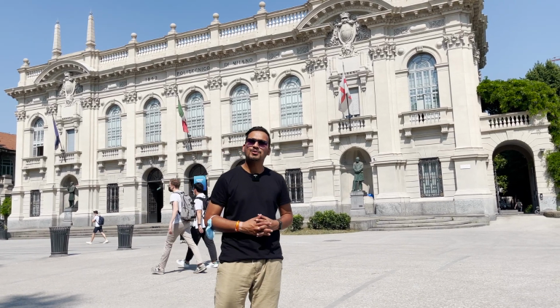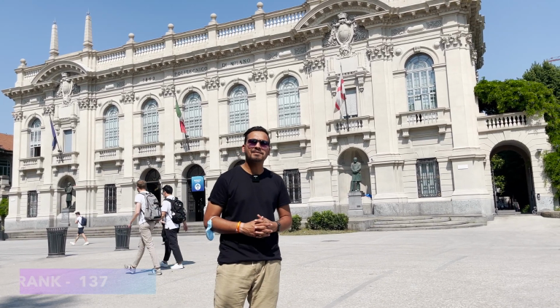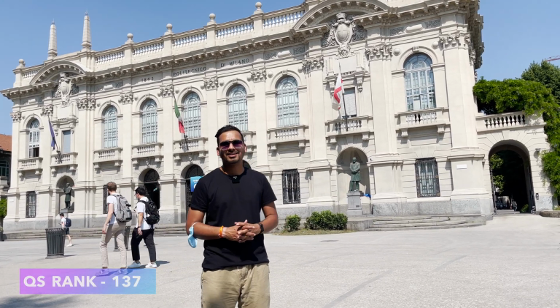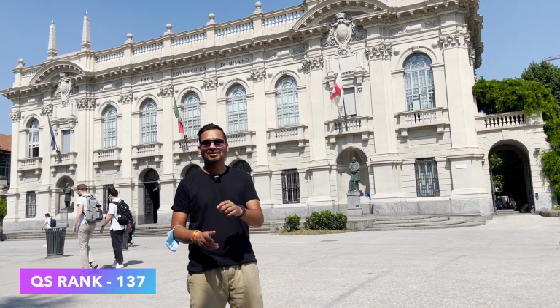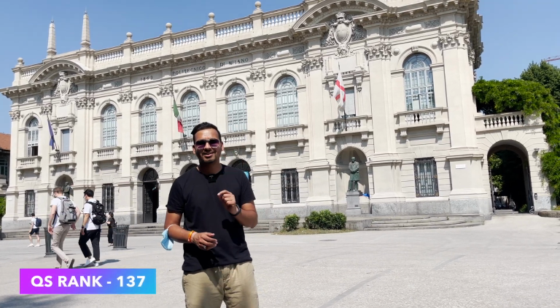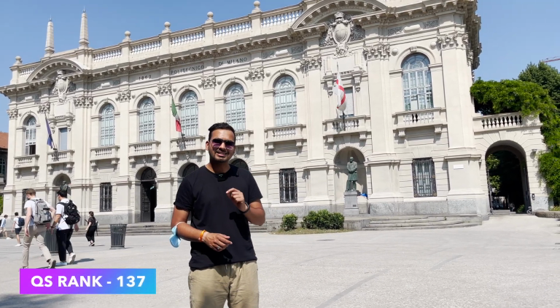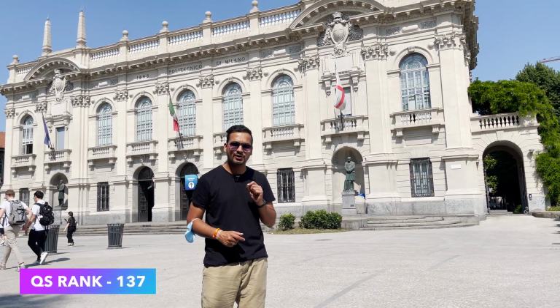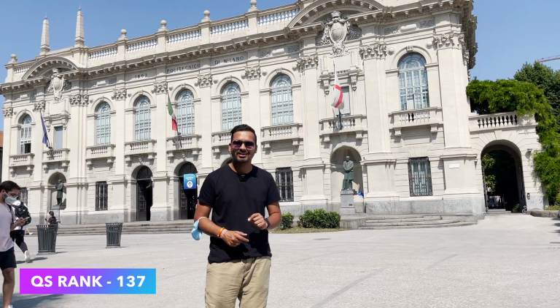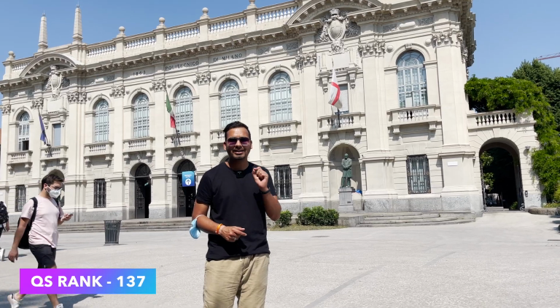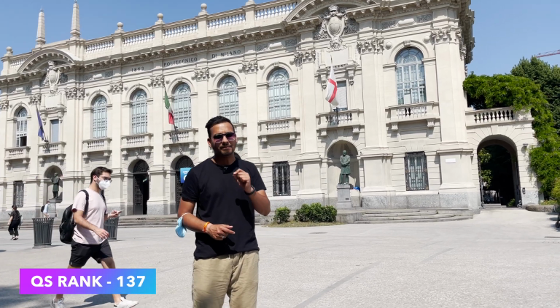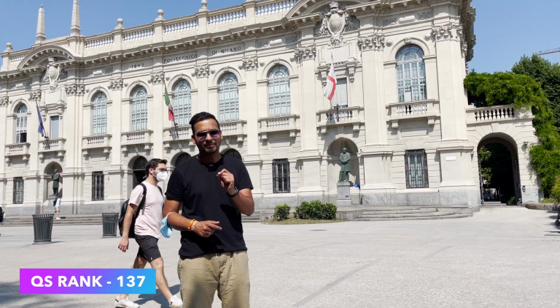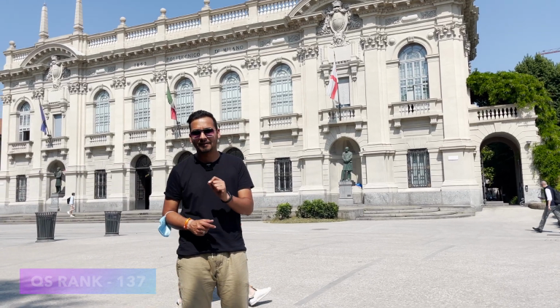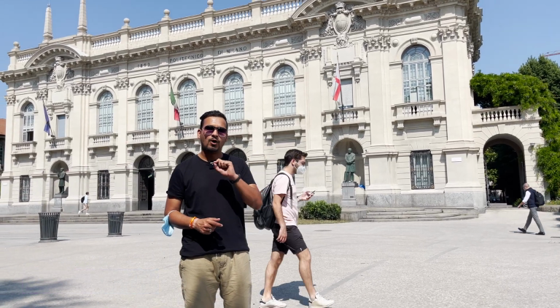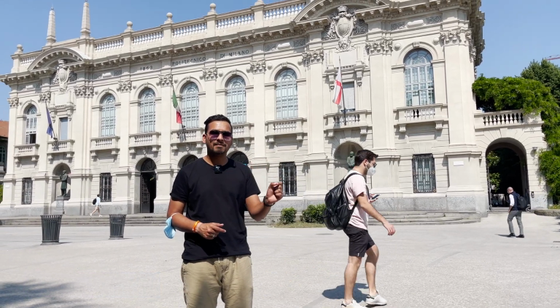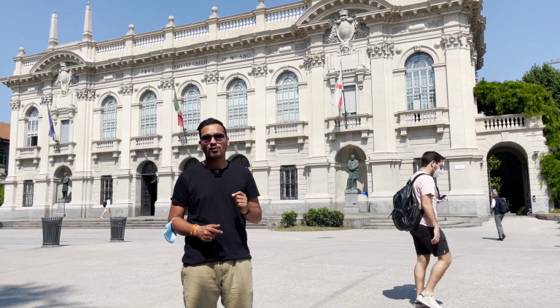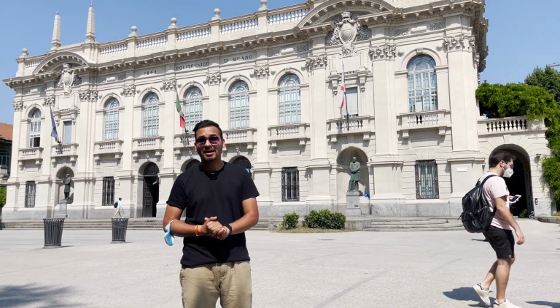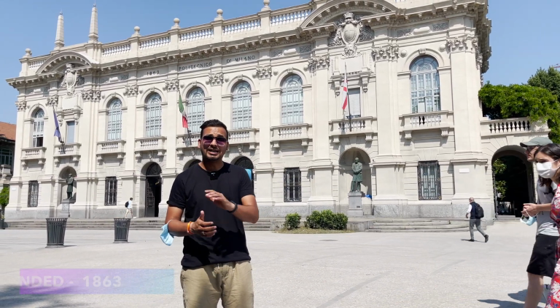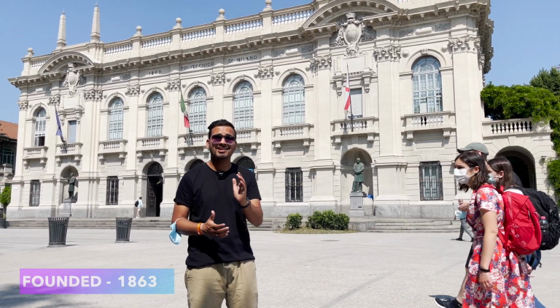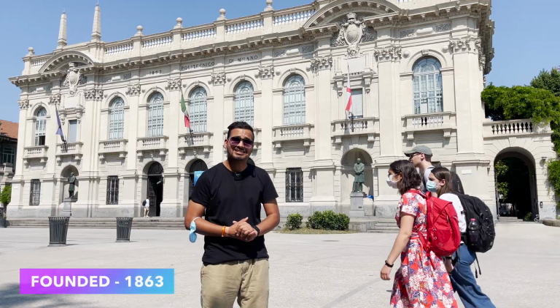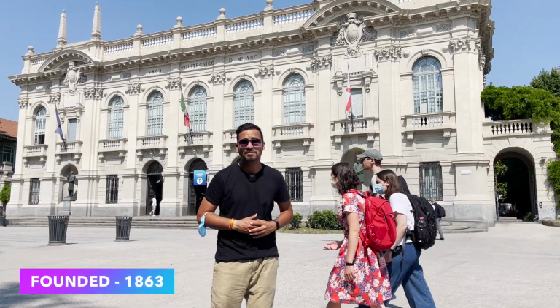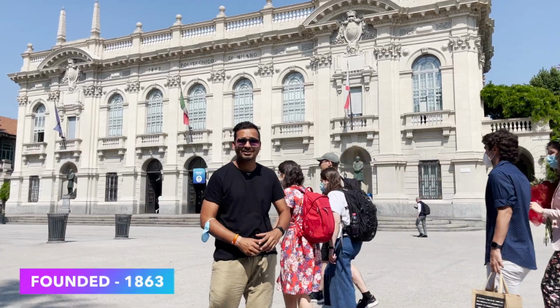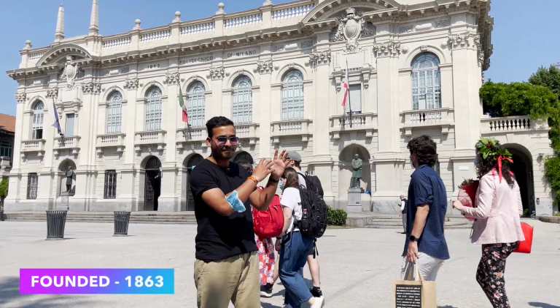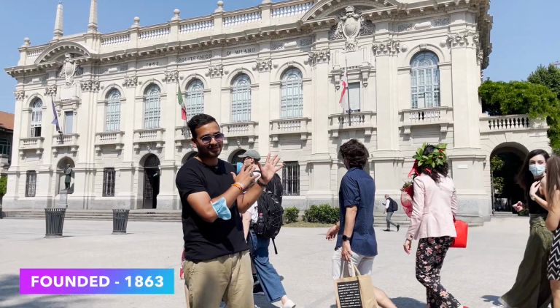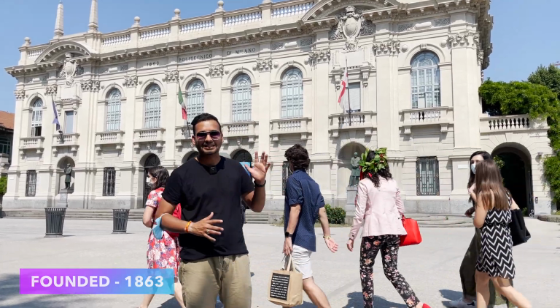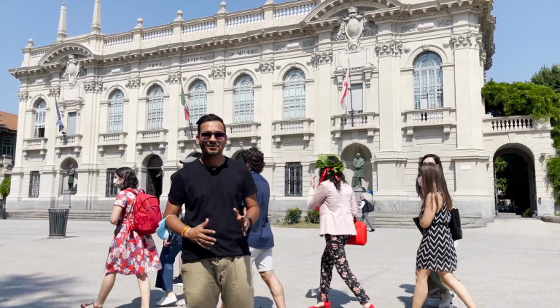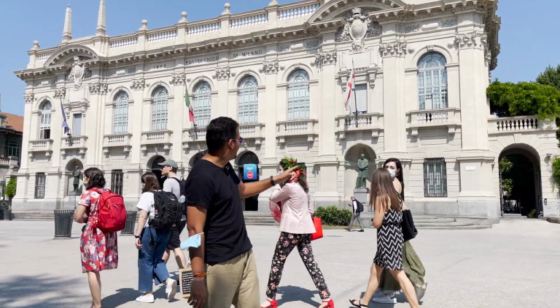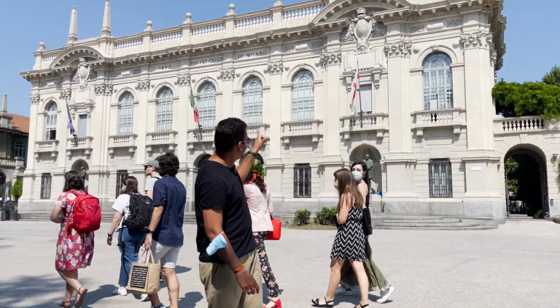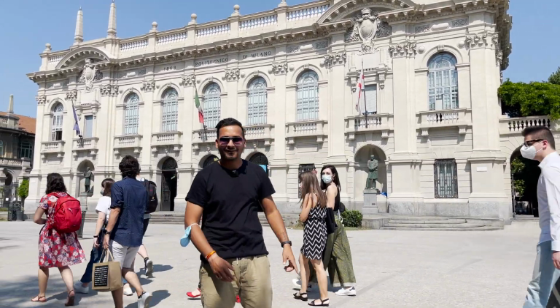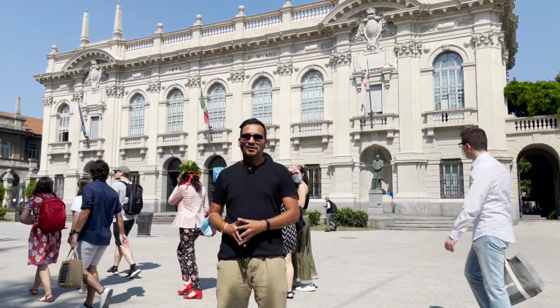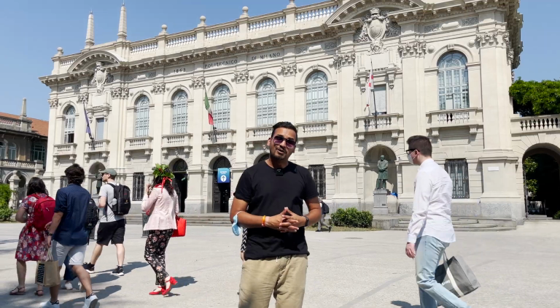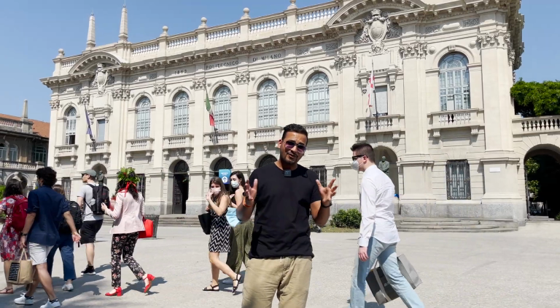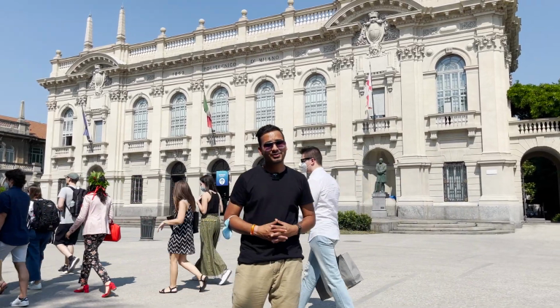If you talk about QS ranking, it is 137 and it is number one in Italy. If we talk about the foundation, it was founded in 1863, as you can see in the background. It is one of the oldest universities.